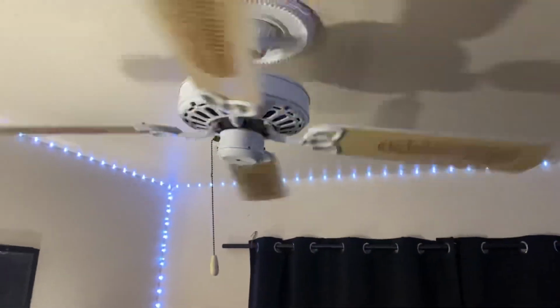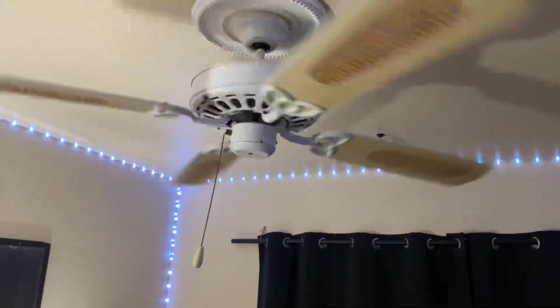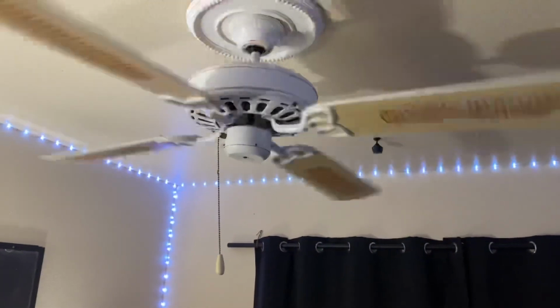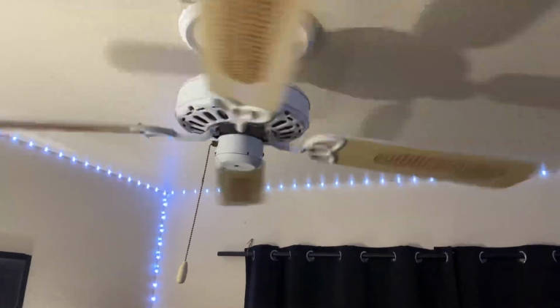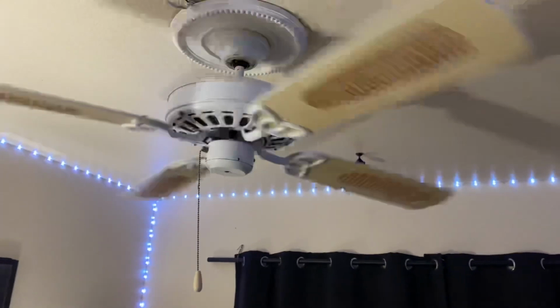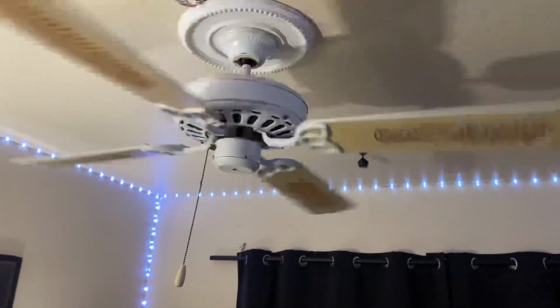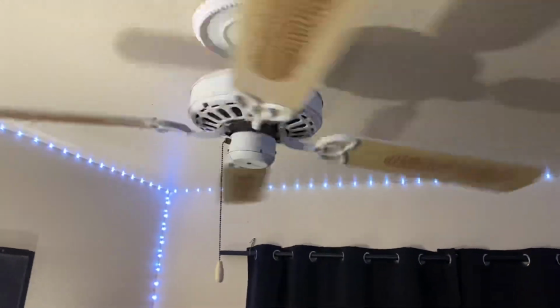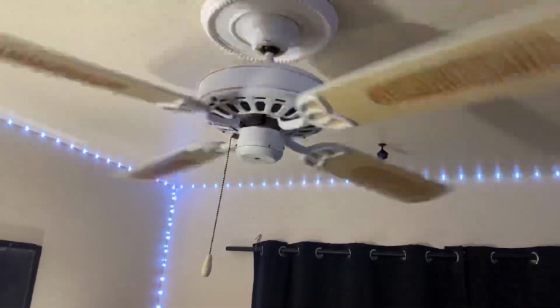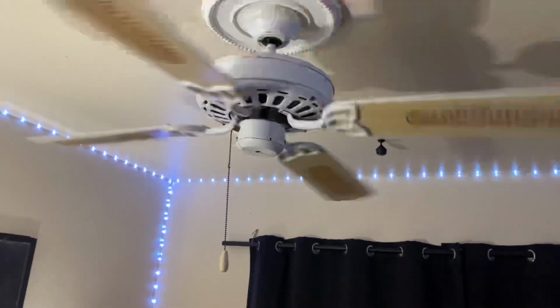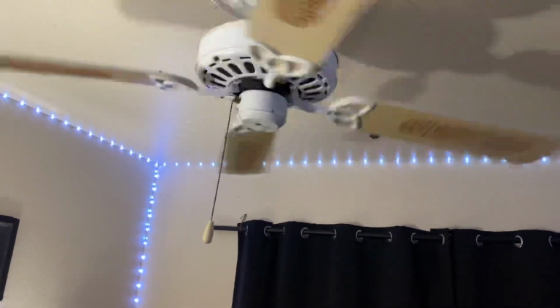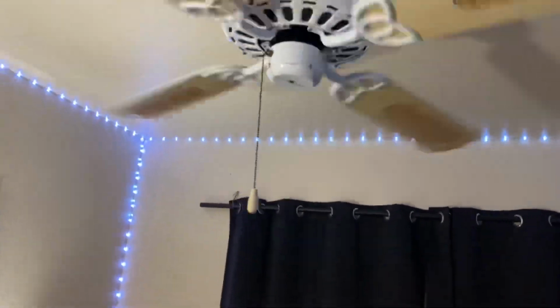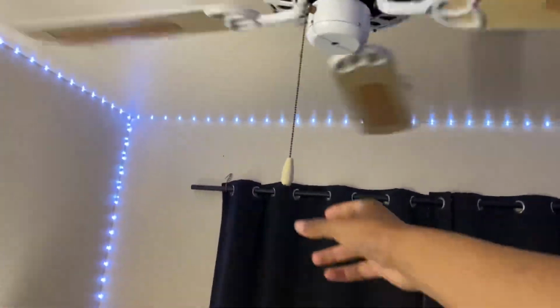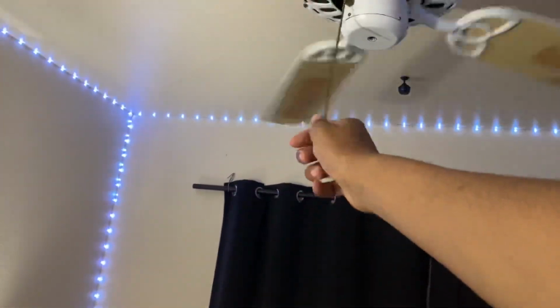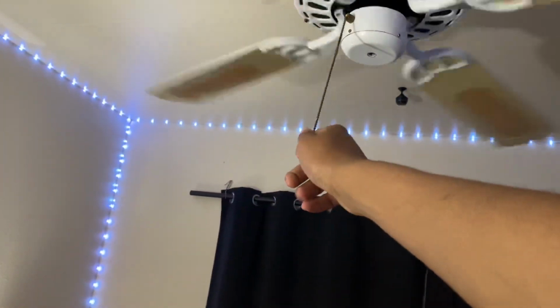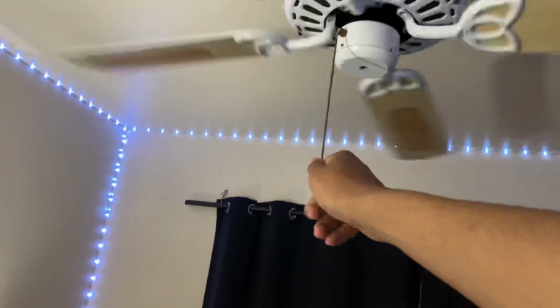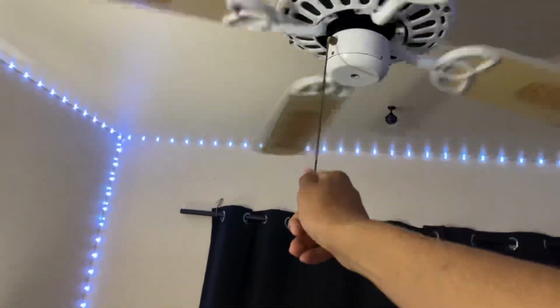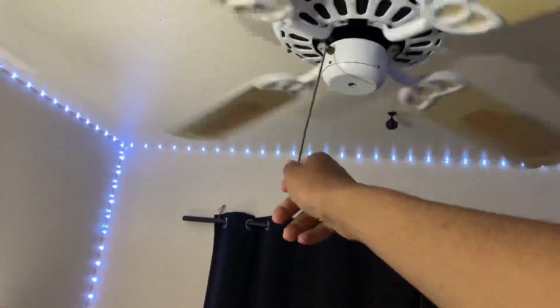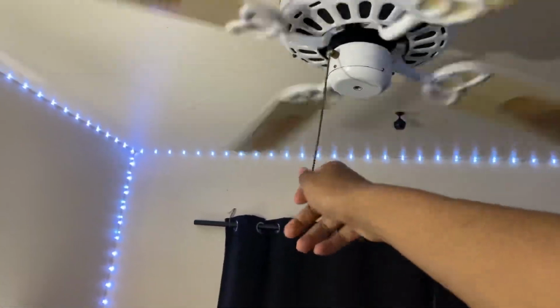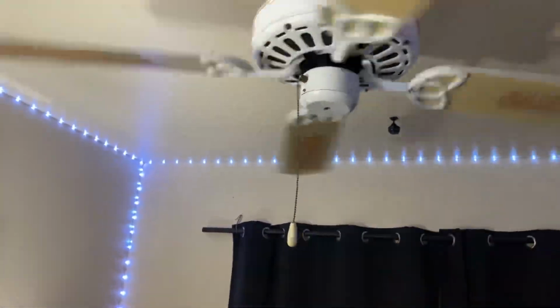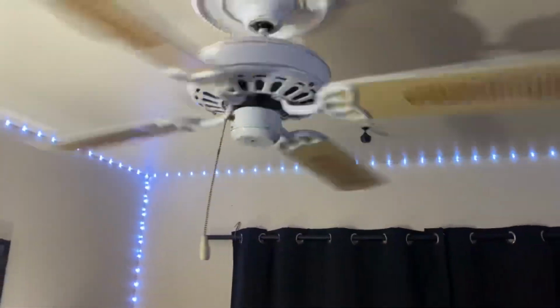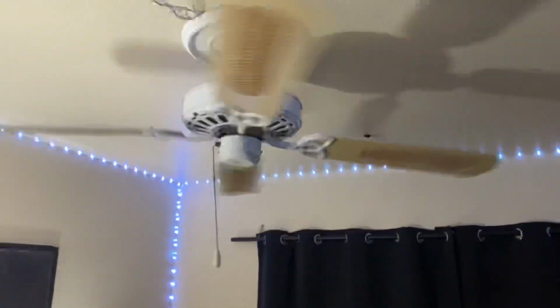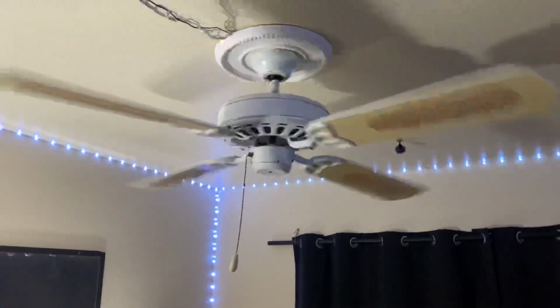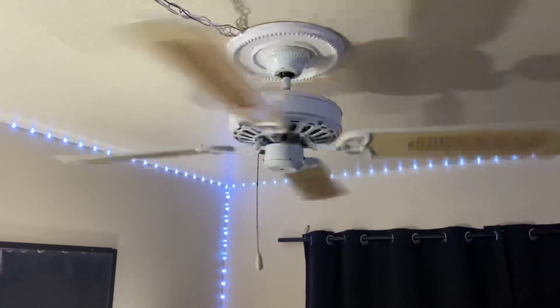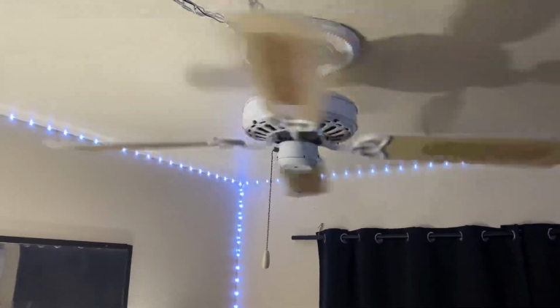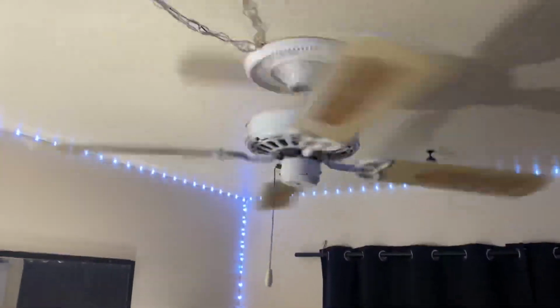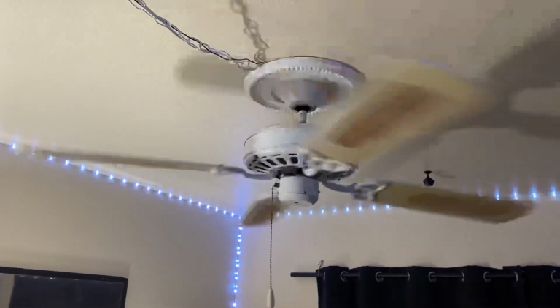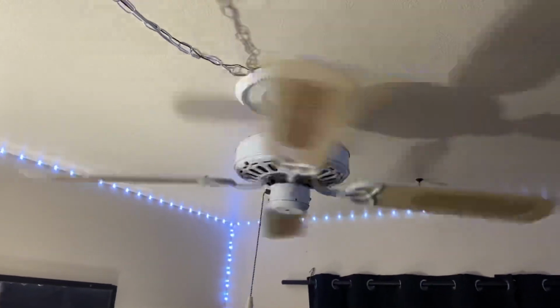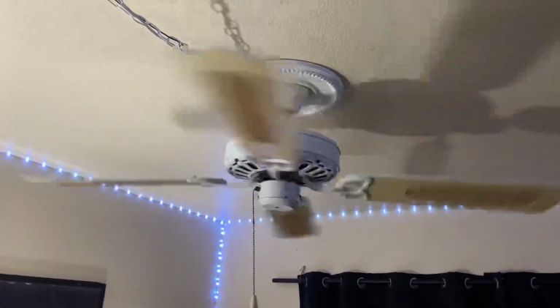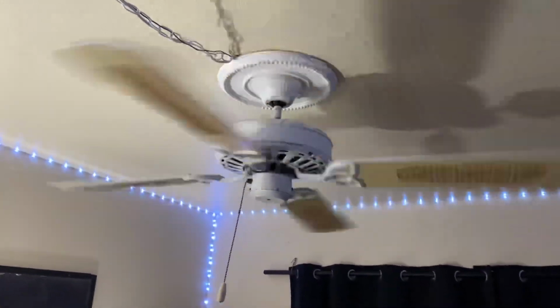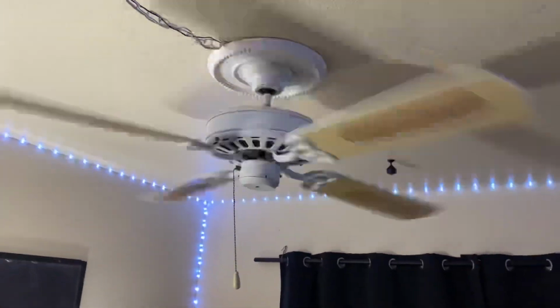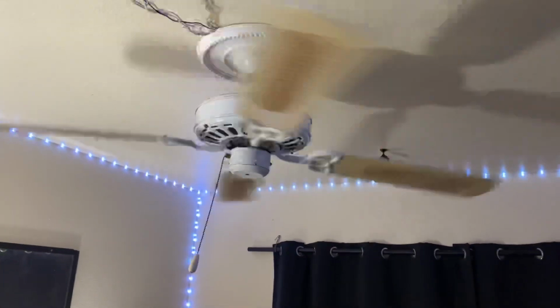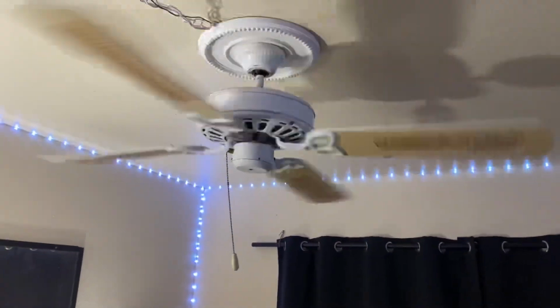When I first got this fan I thought medium was high speed until I pulled the chain three times. Let's go to medium speed. I did increase the blade pitch a little bit for more airflow, and it still does go fast.